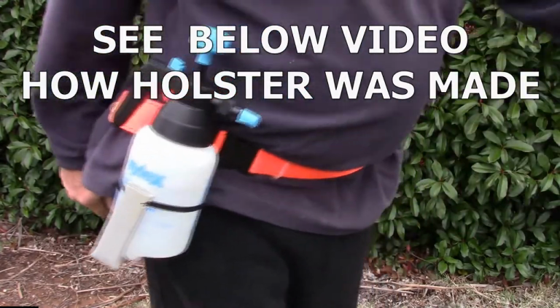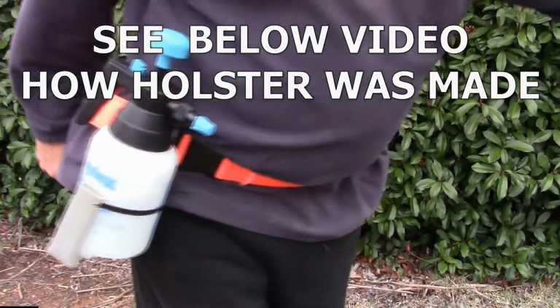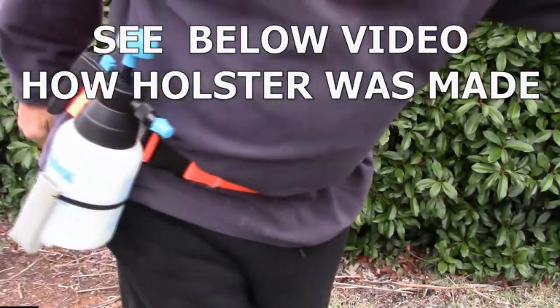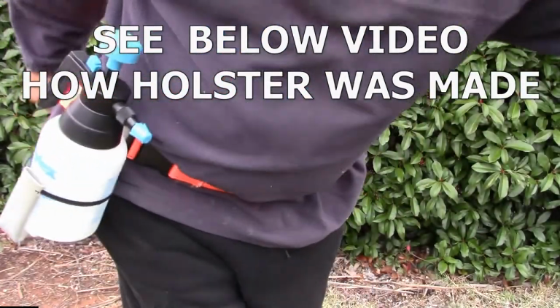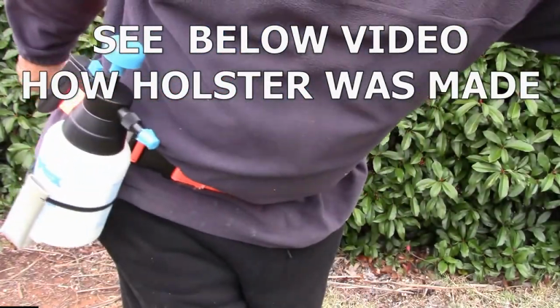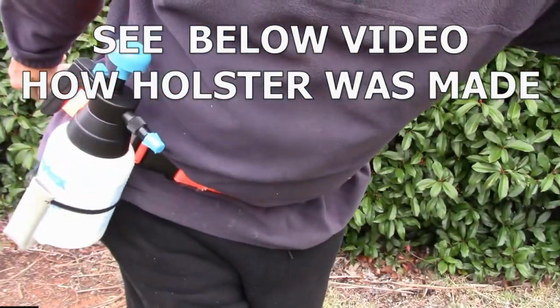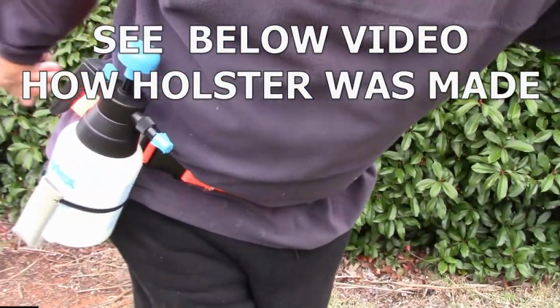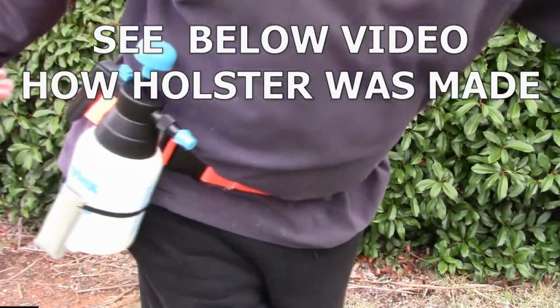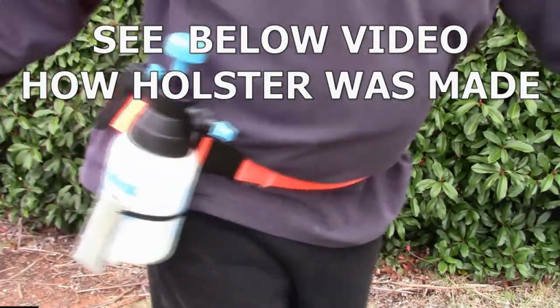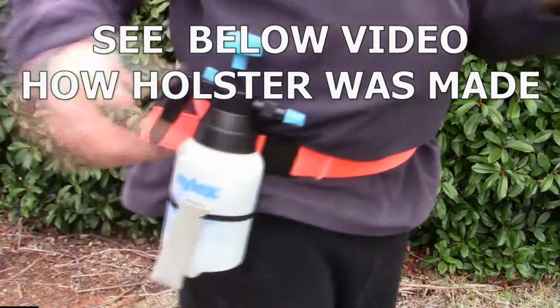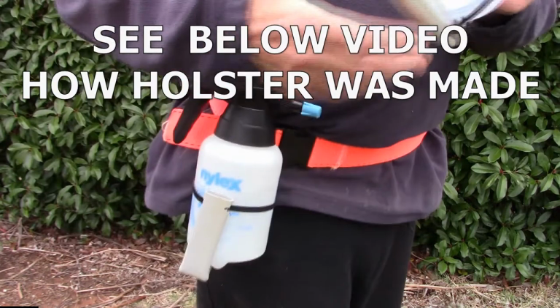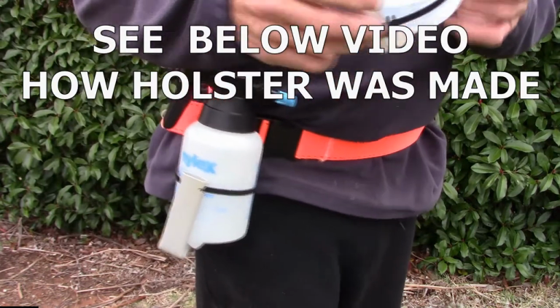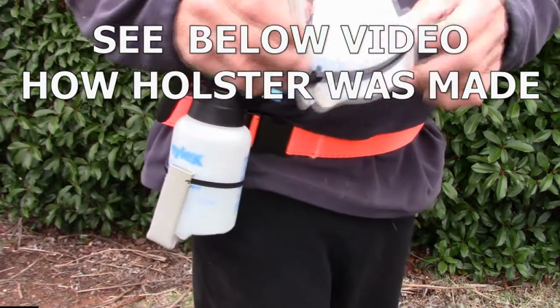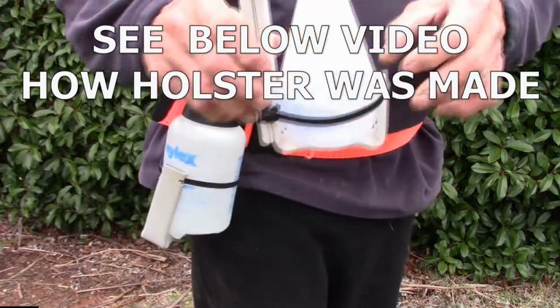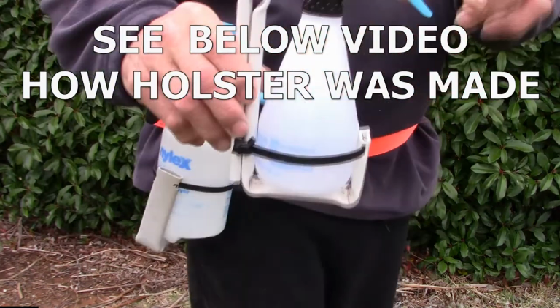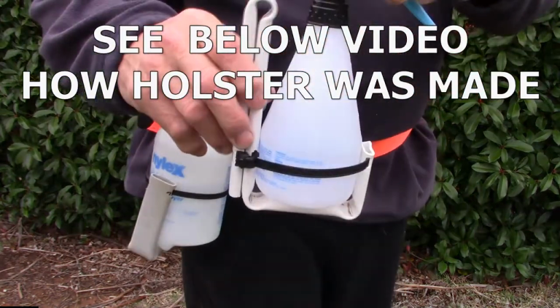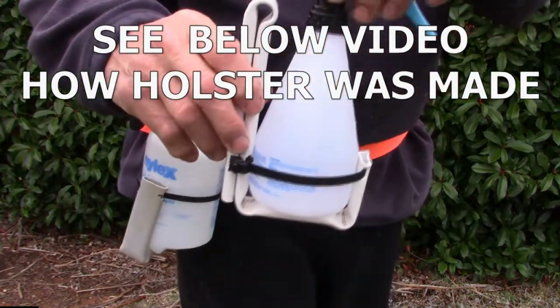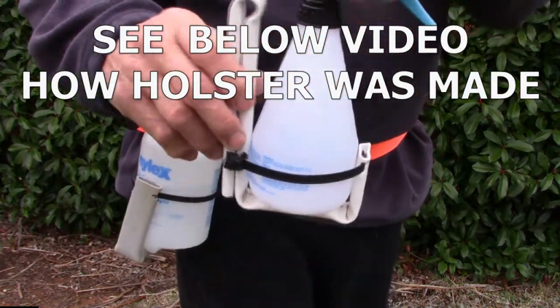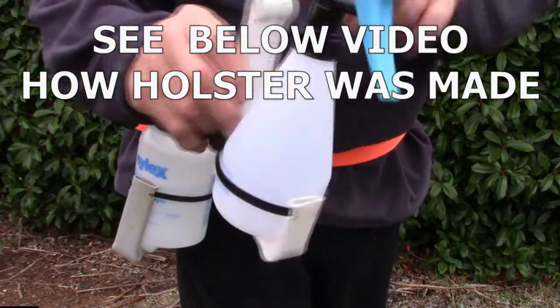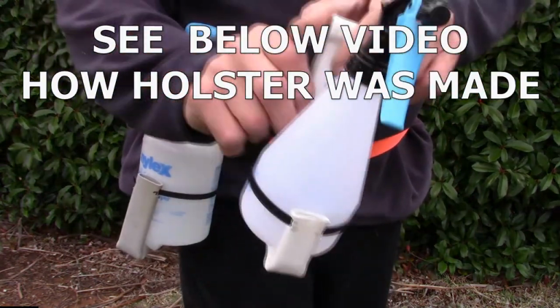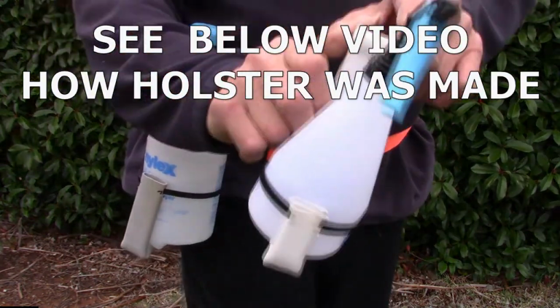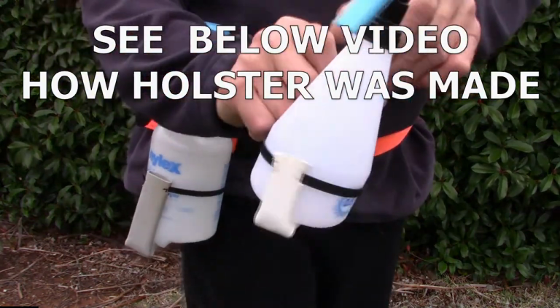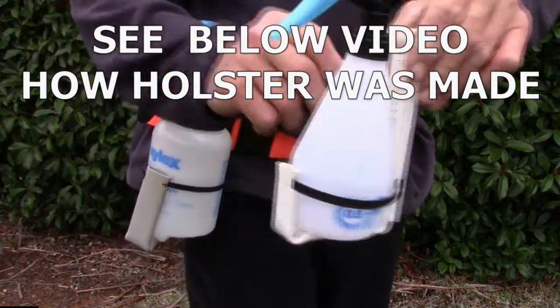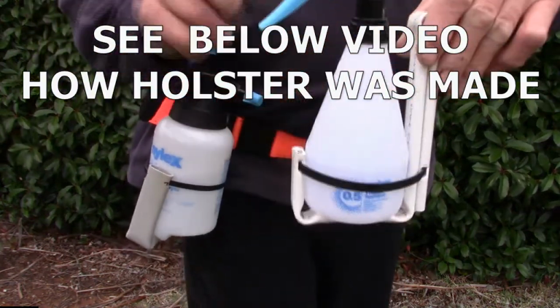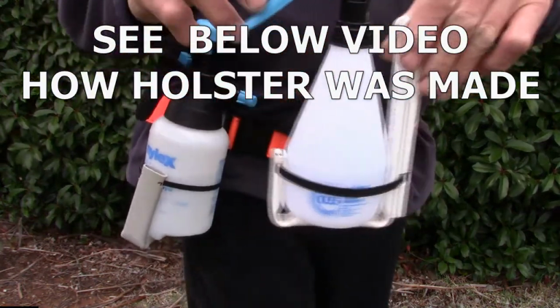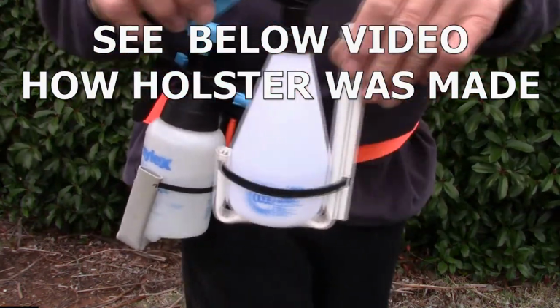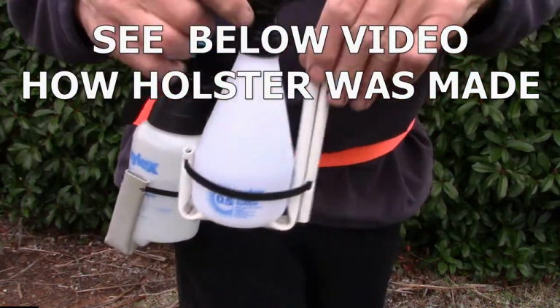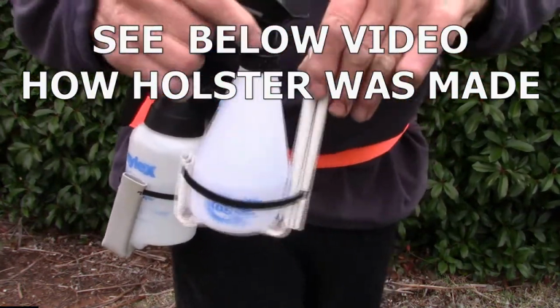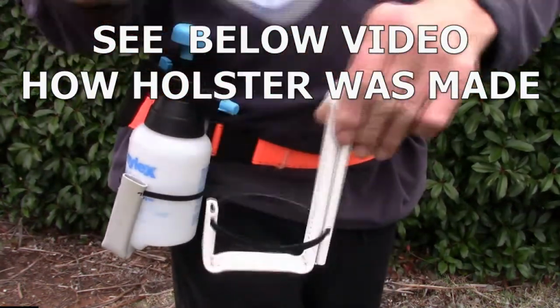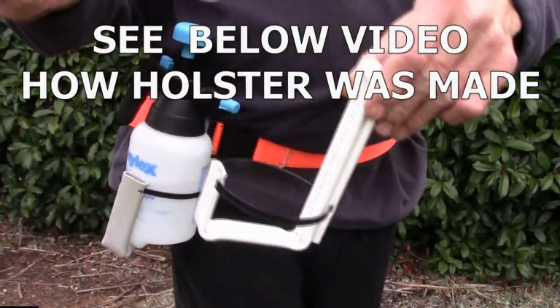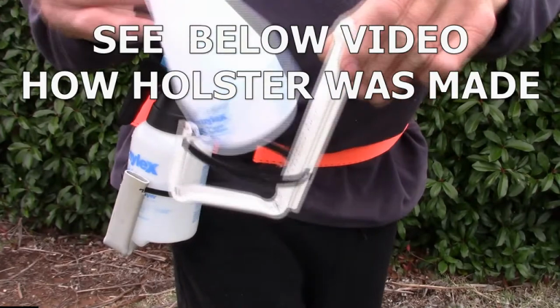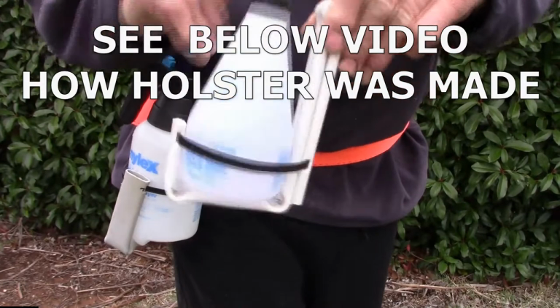We also got a smaller one. This is for a 250ml spray bottle — a trigger bottle. Goes in the same way.